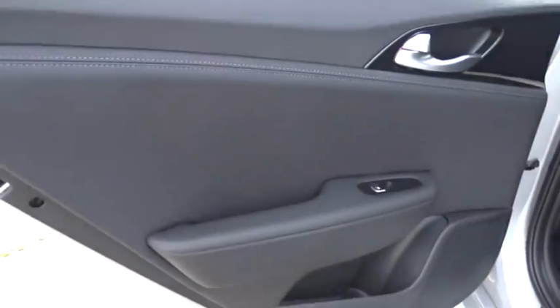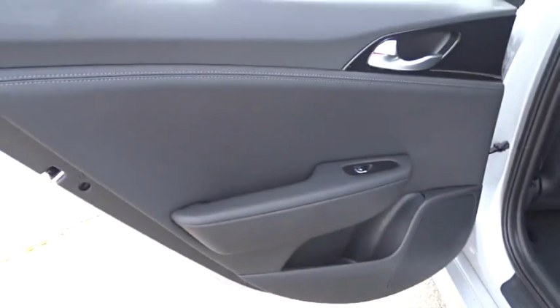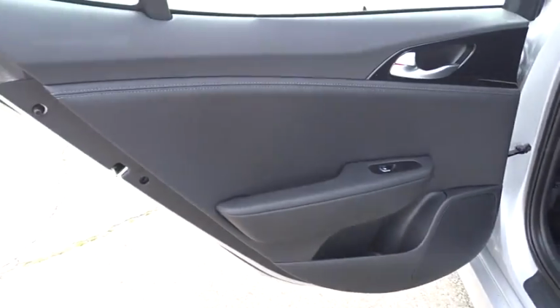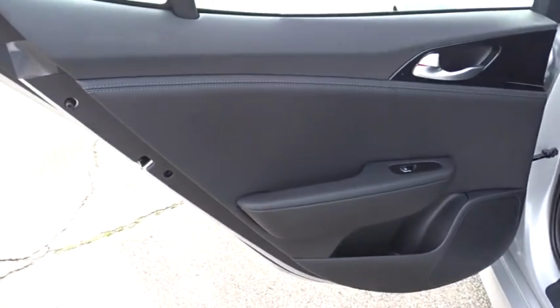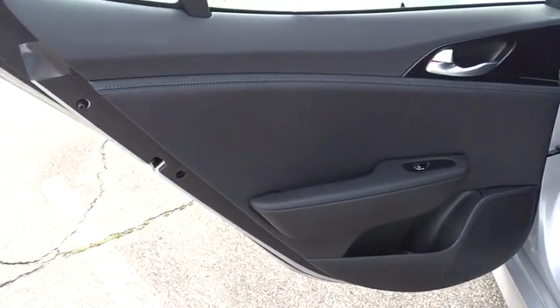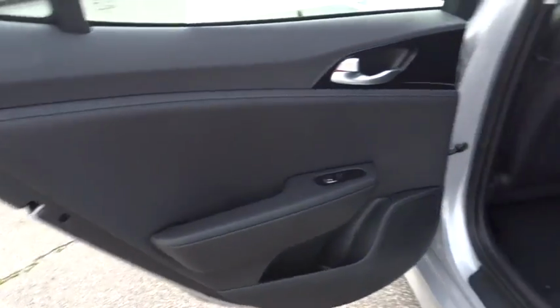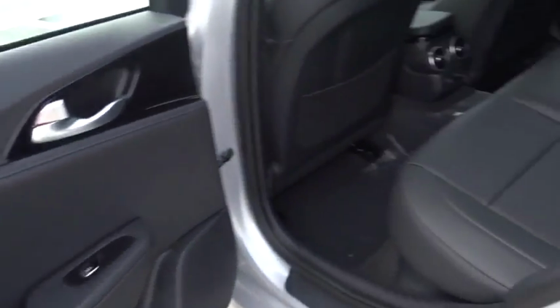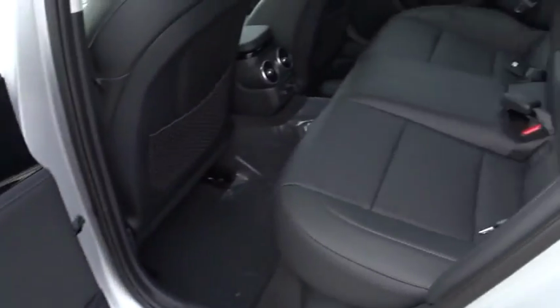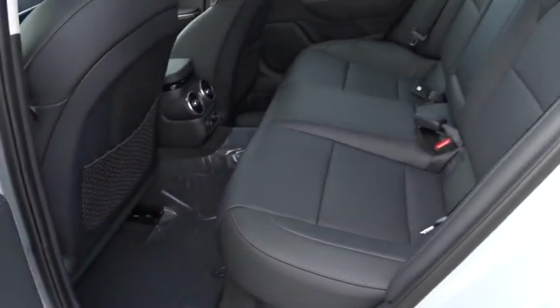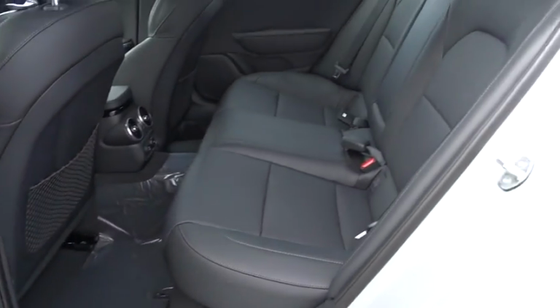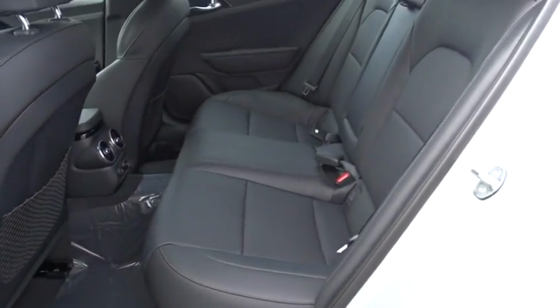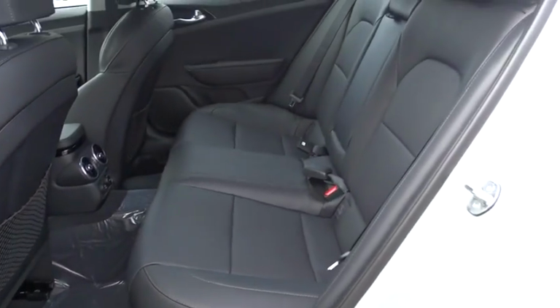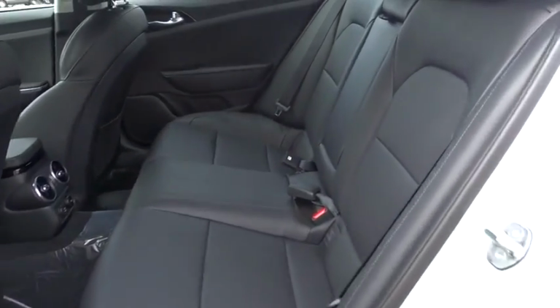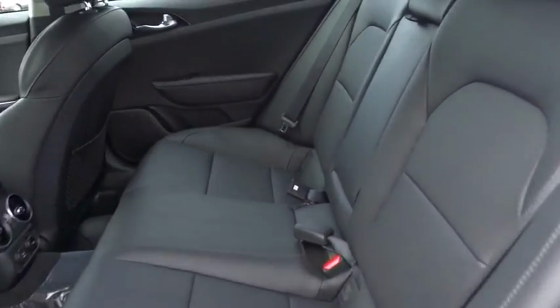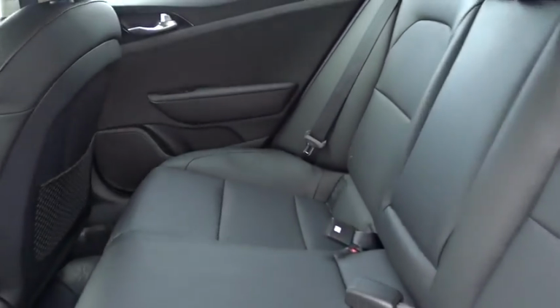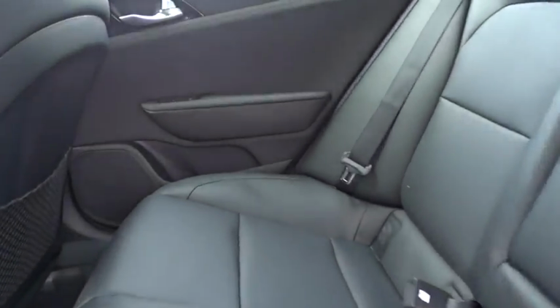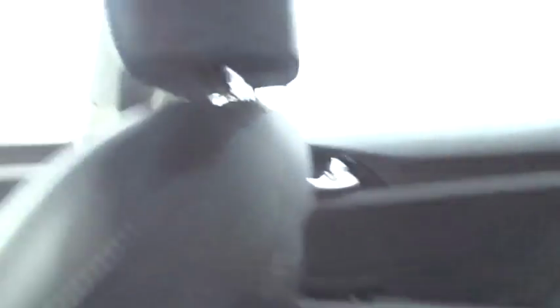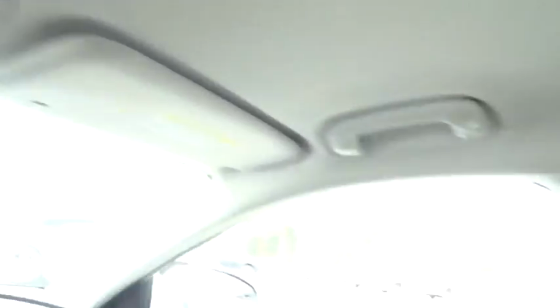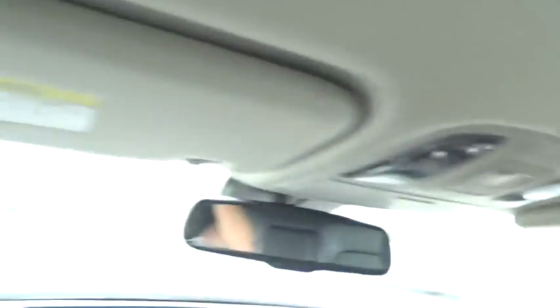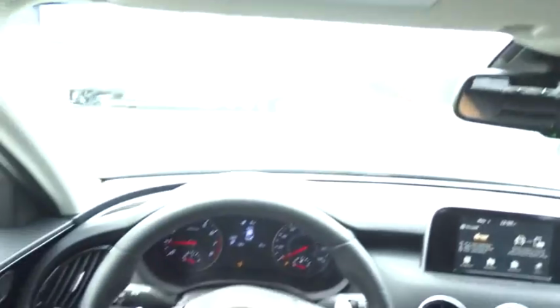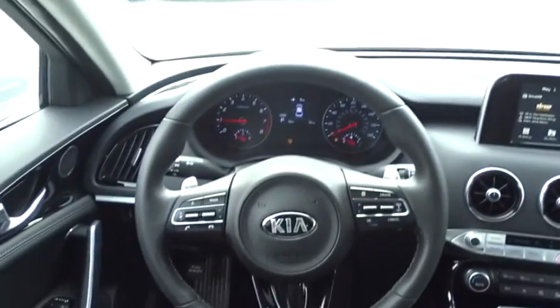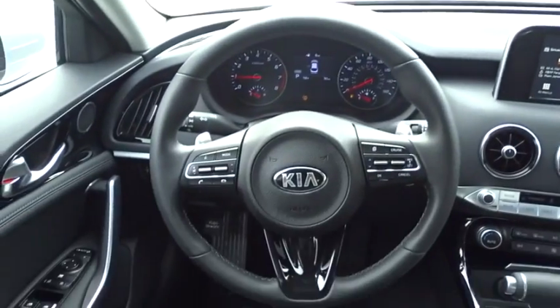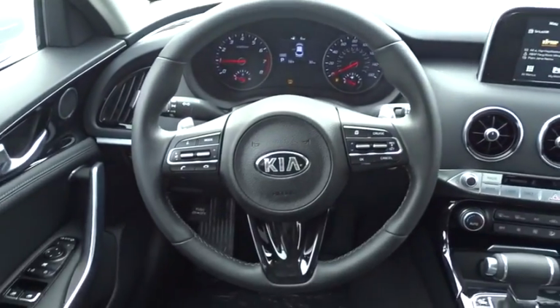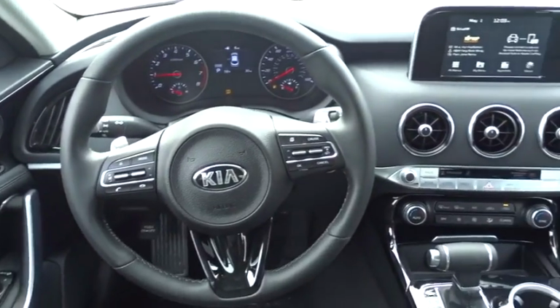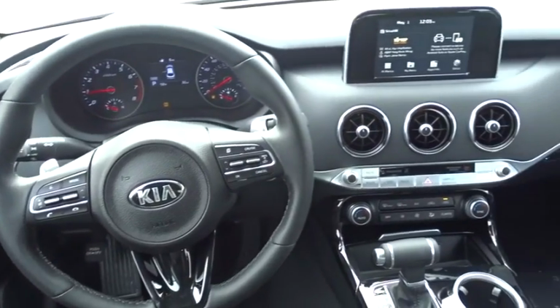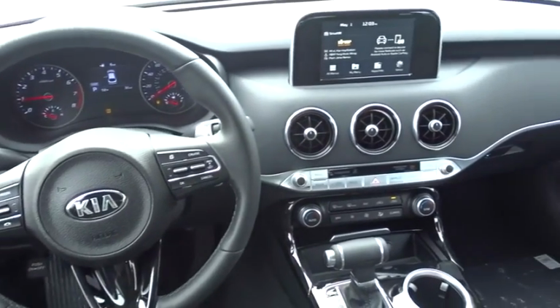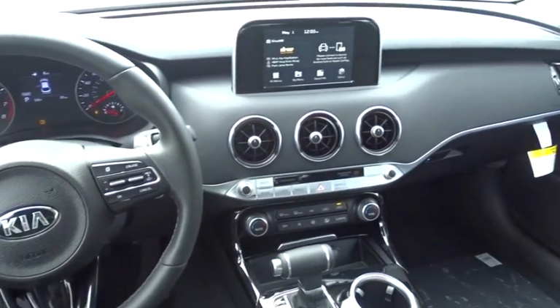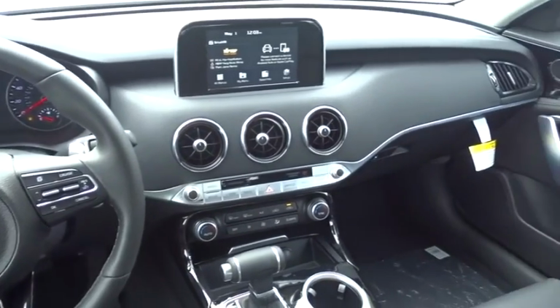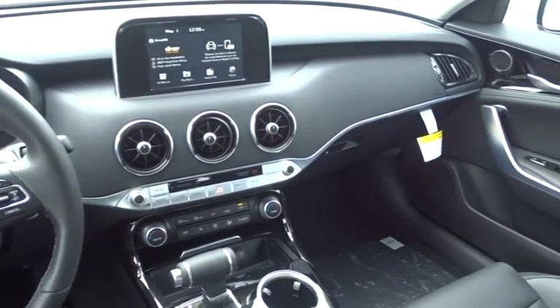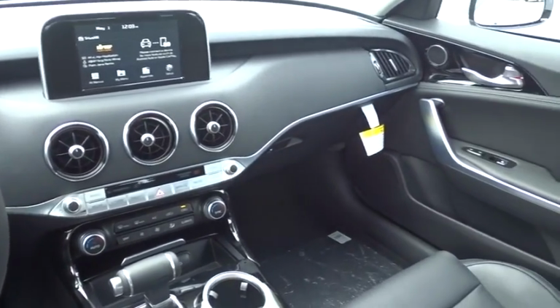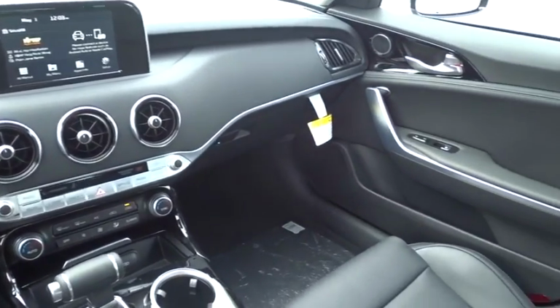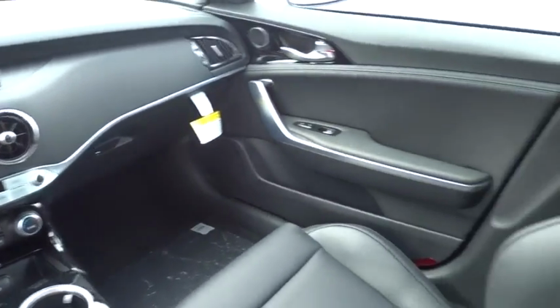Bluetooth, power steering, adjustable steering wheel, aluminum wheels, keyless start, cruise control, auto dimming rear view mirror, floor mats, four wheel disc brakes, climate control.